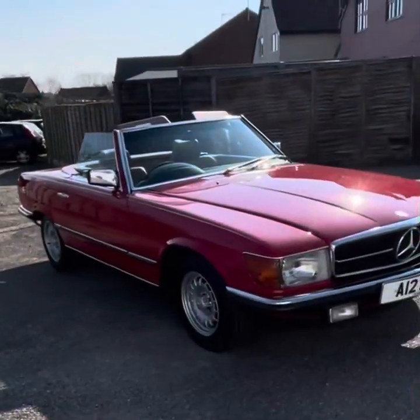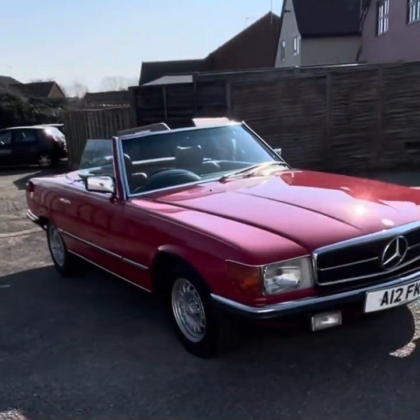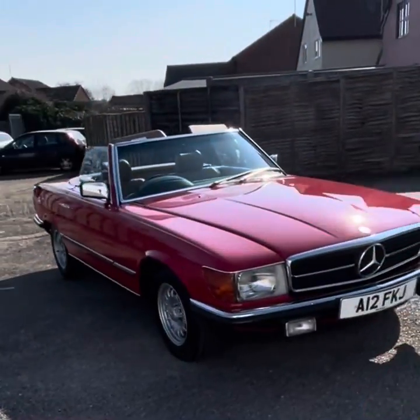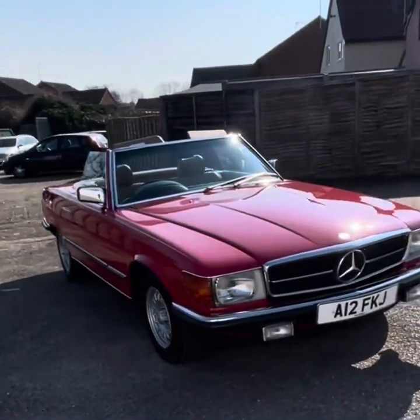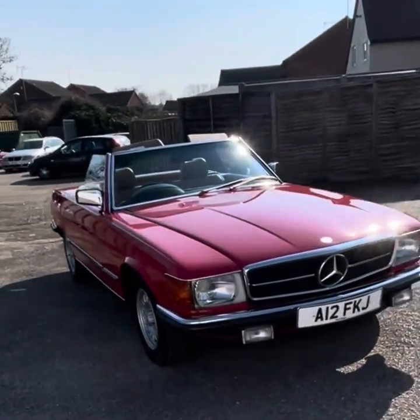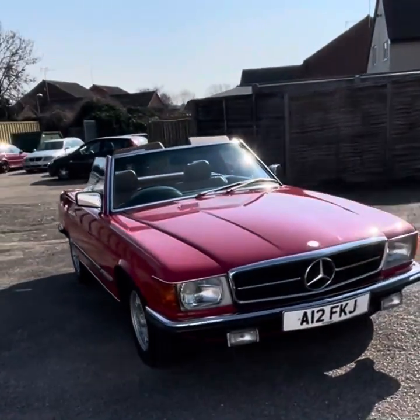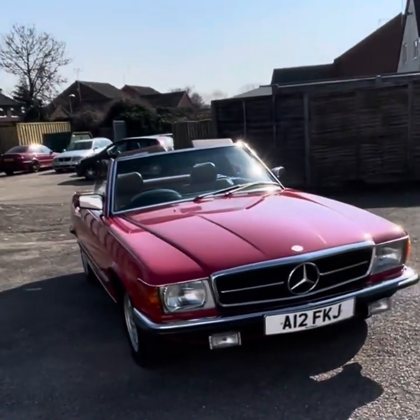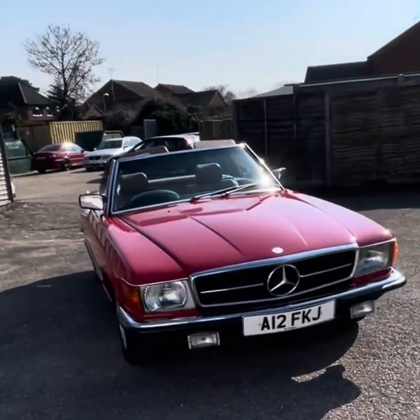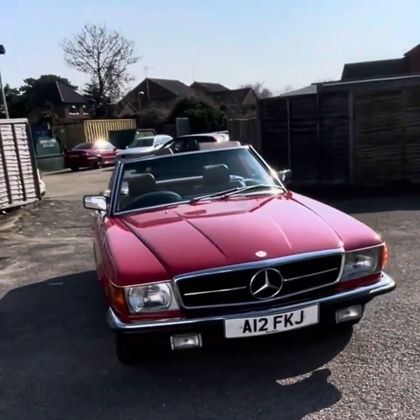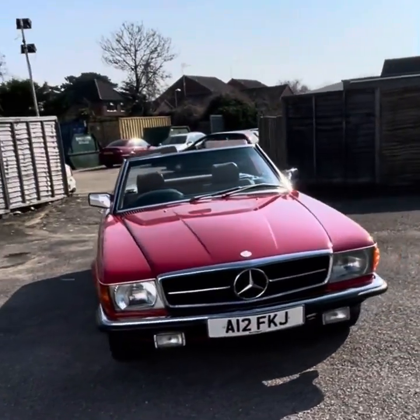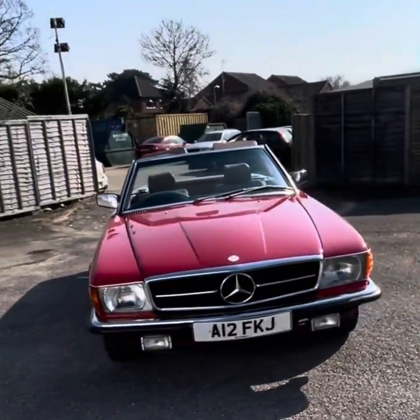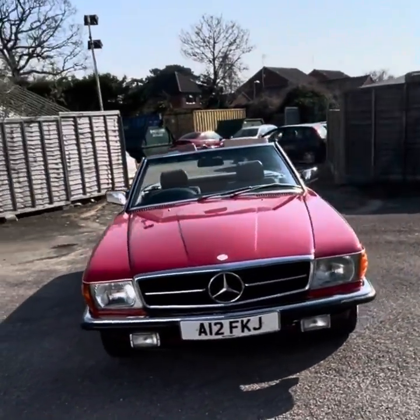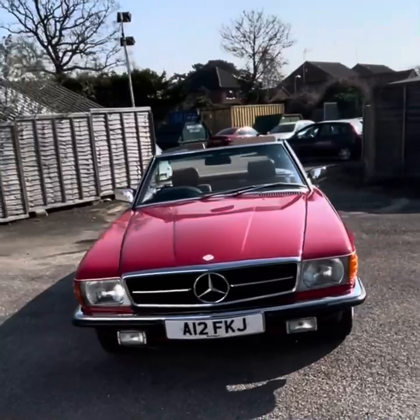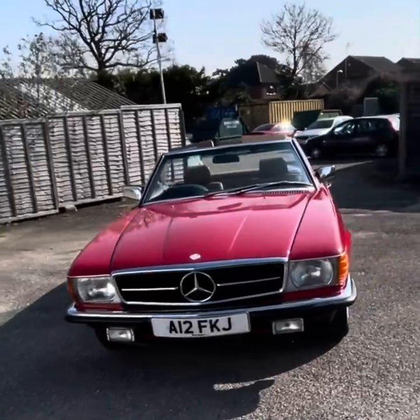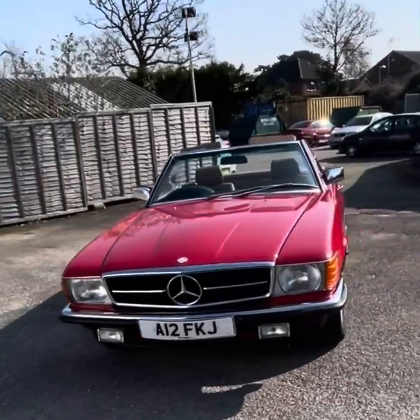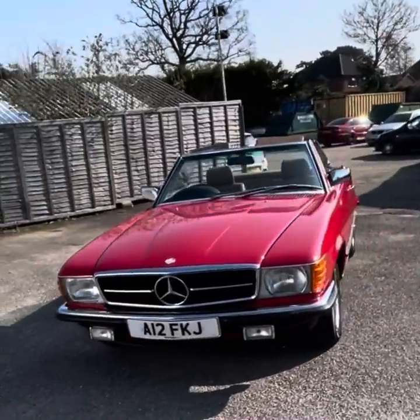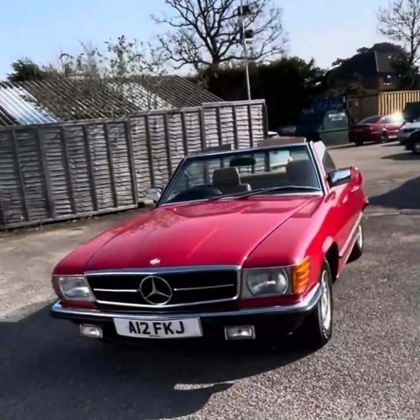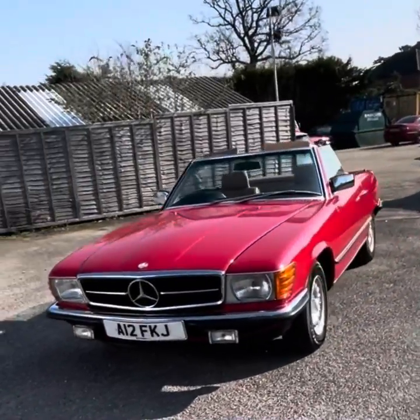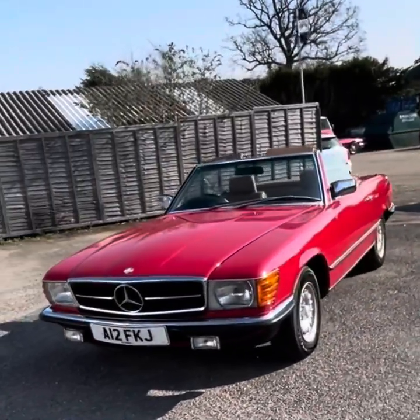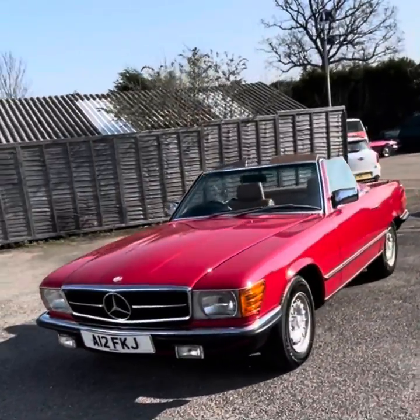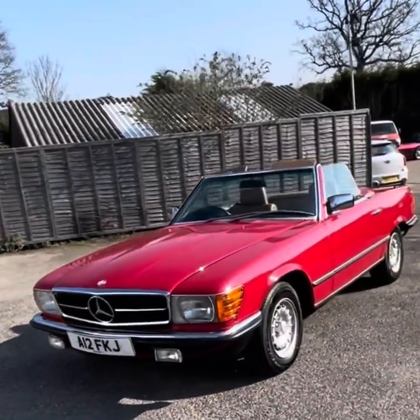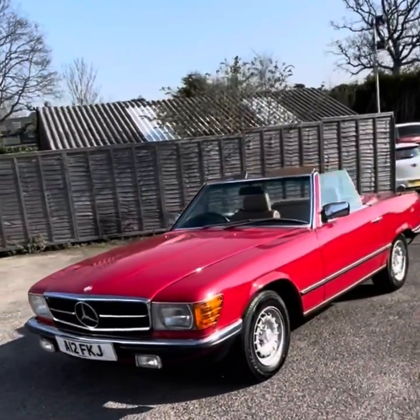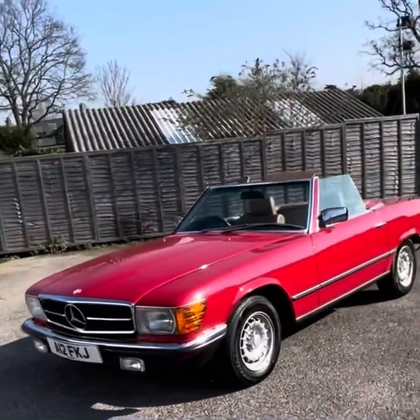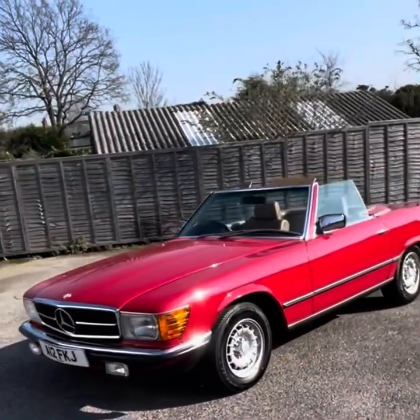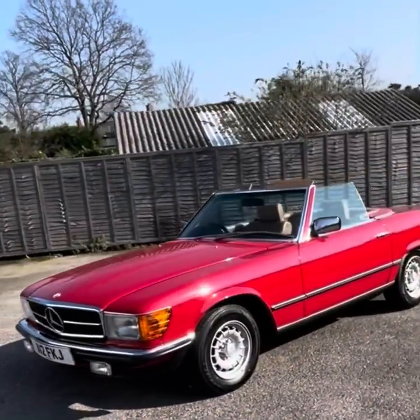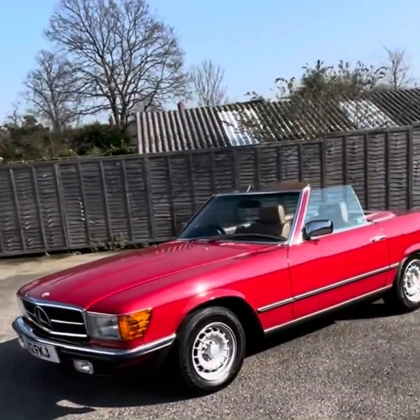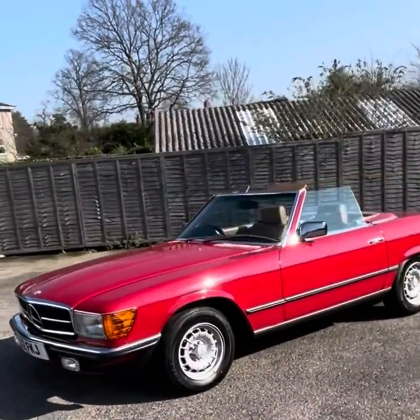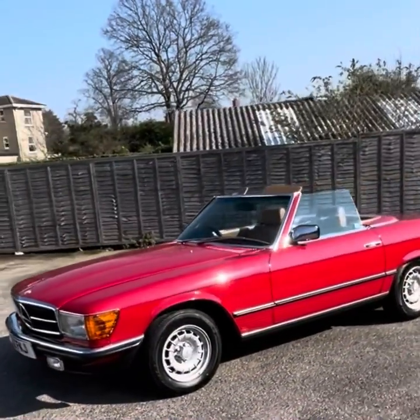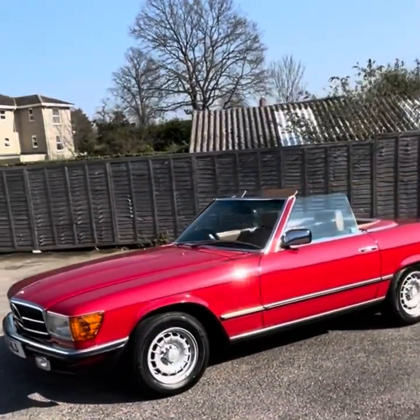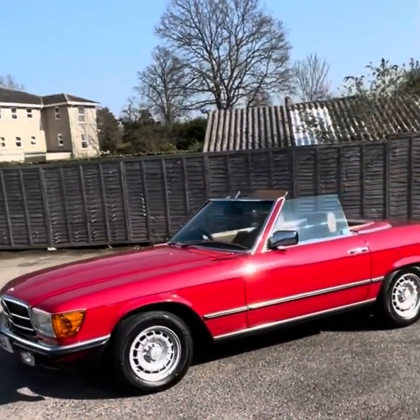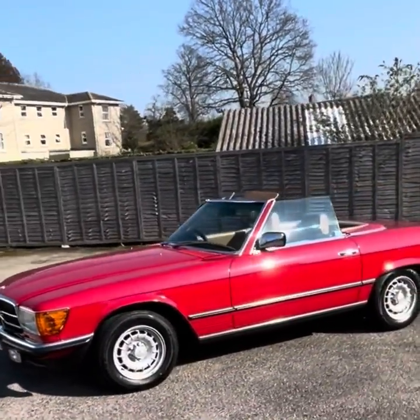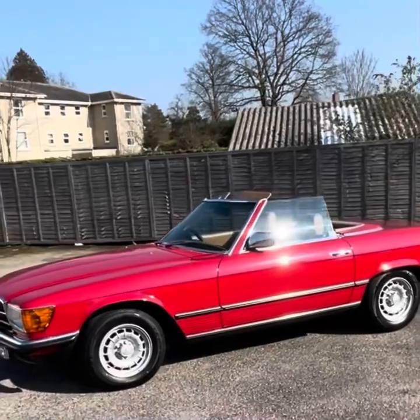Hello, this is Pete Kerridge at Kerridges and I'm really excited to be able to show you this 1984 Mercedes 280 SL automatic convertible in radiant red.